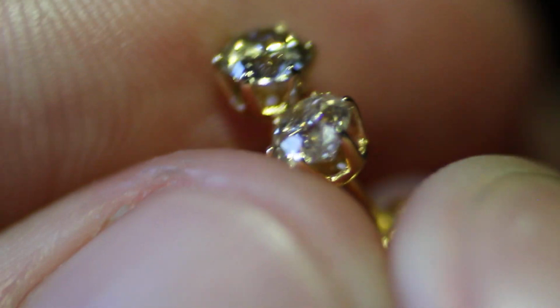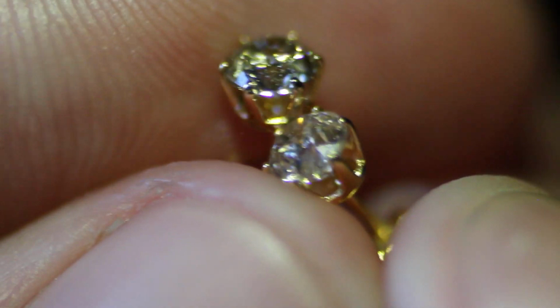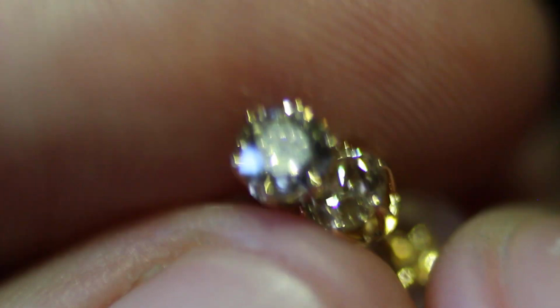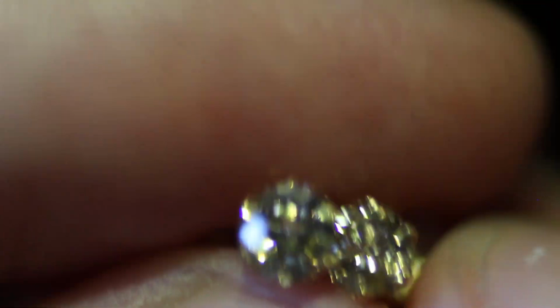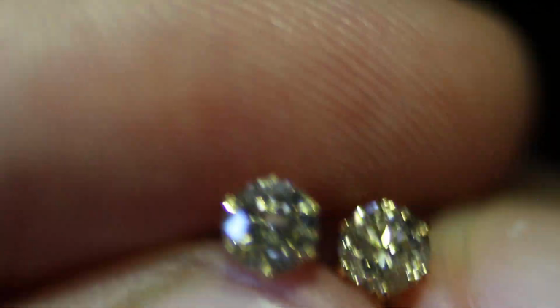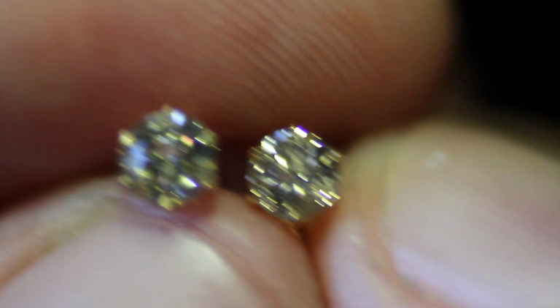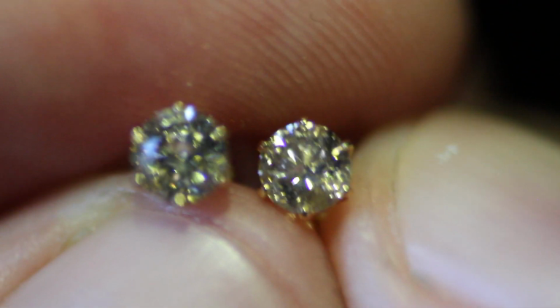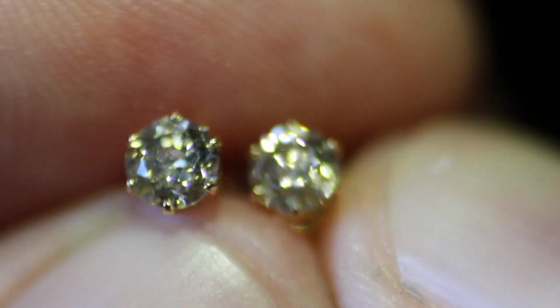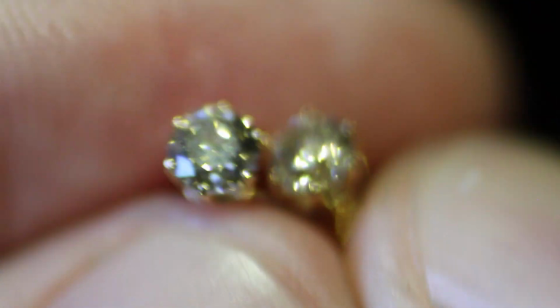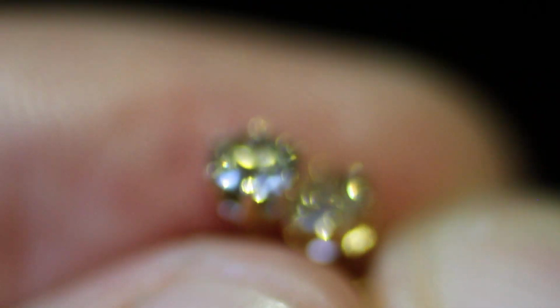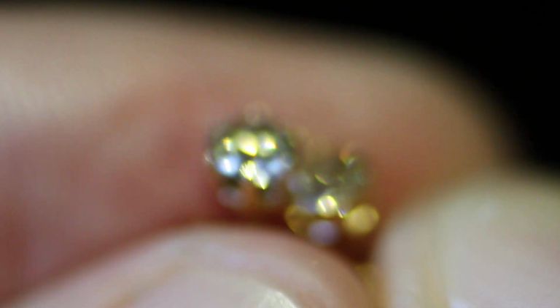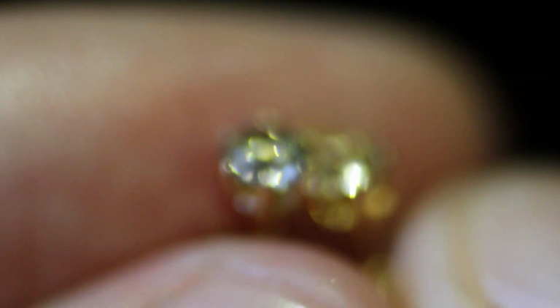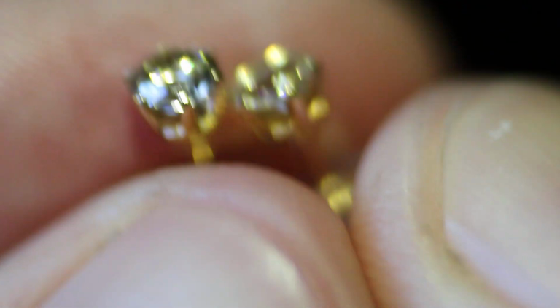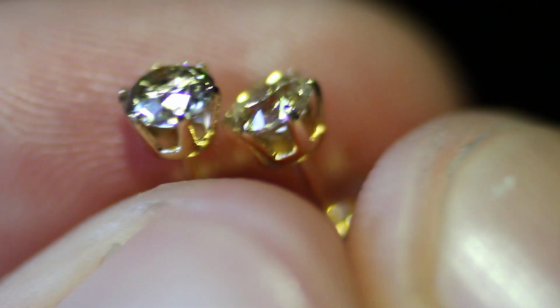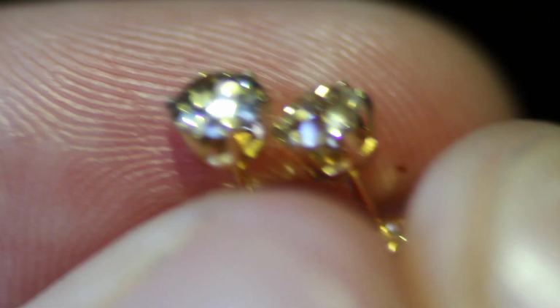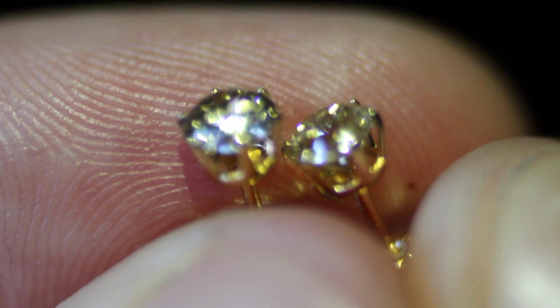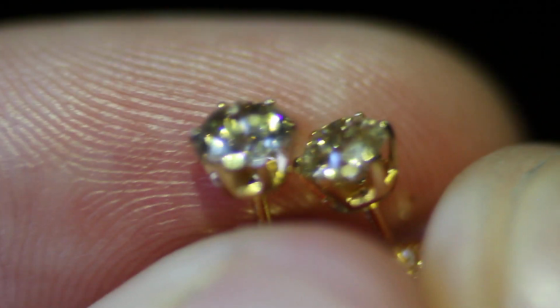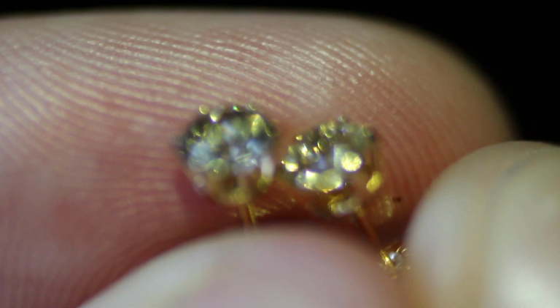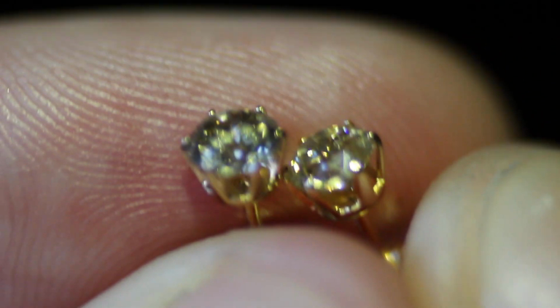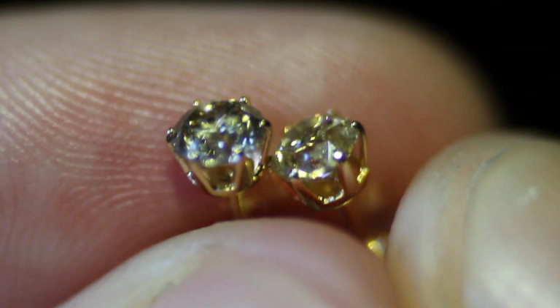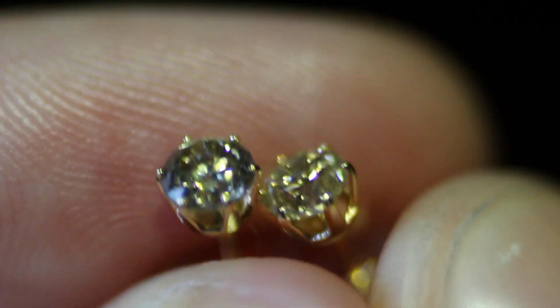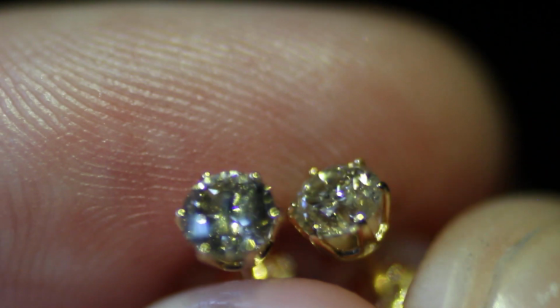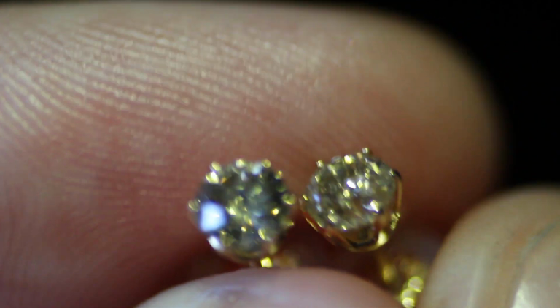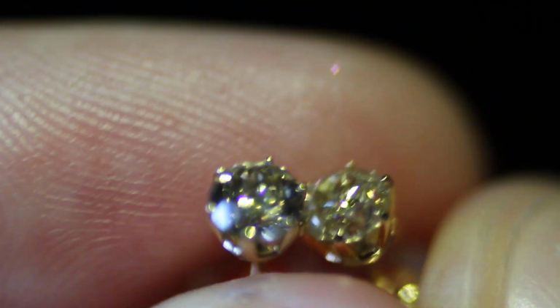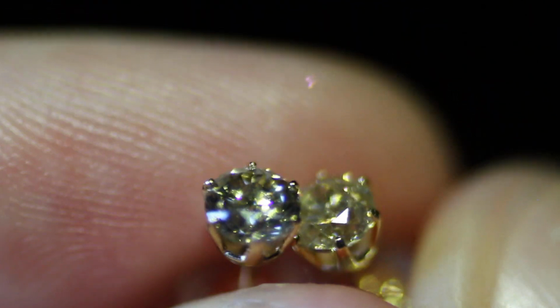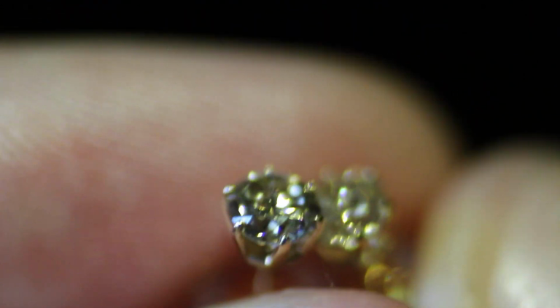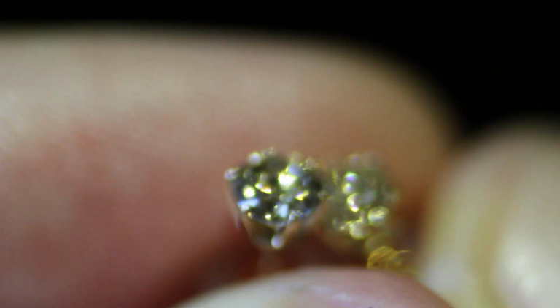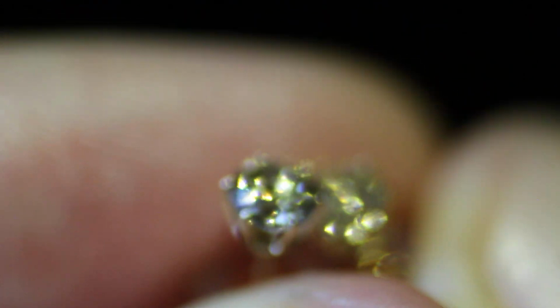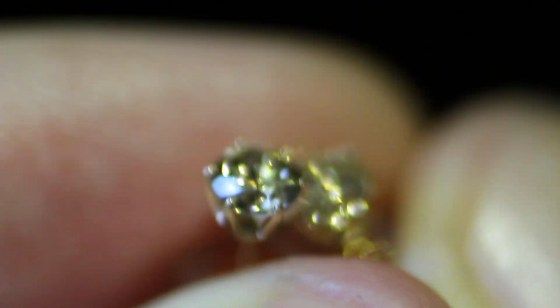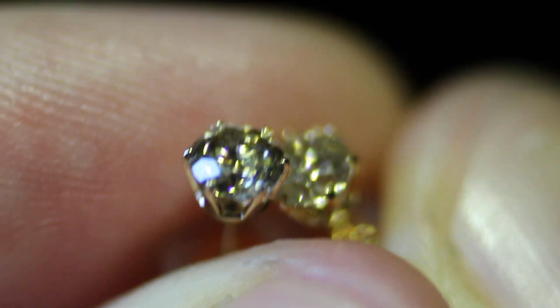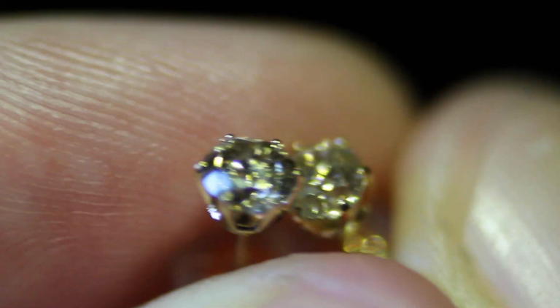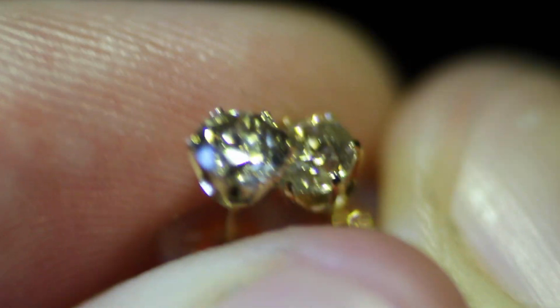What is that — I believe that's a six prong setting. That's what they're in — they're in a six prong setting.